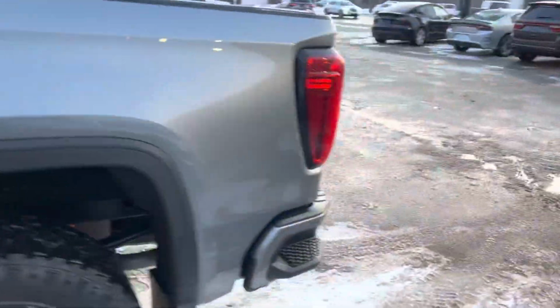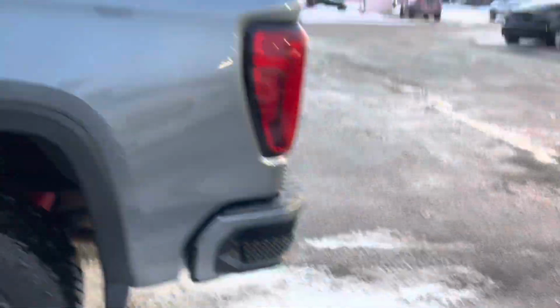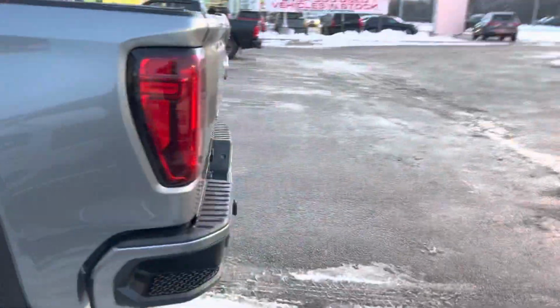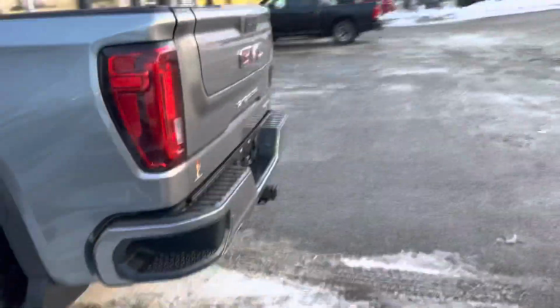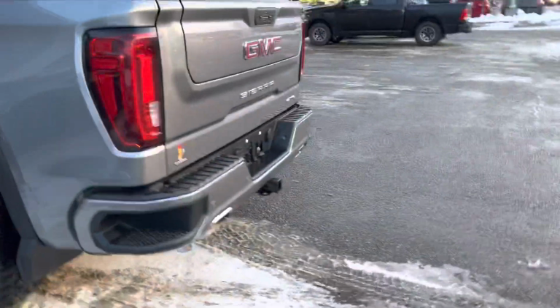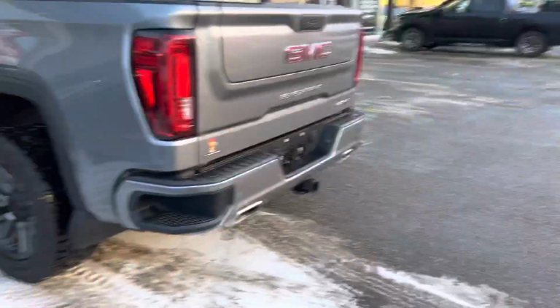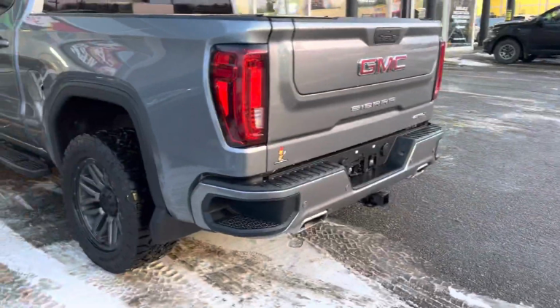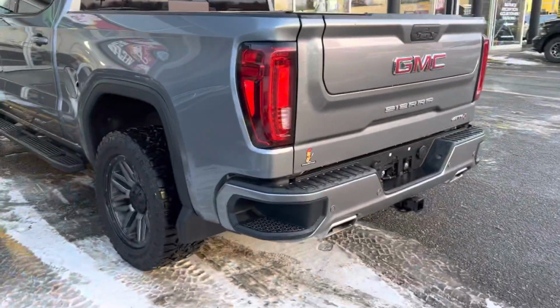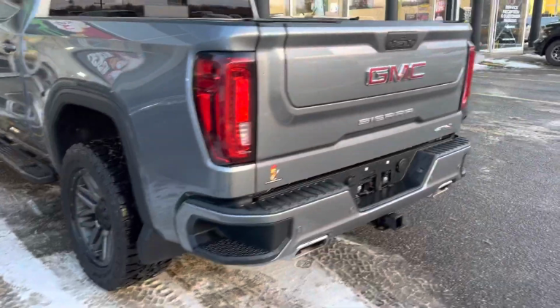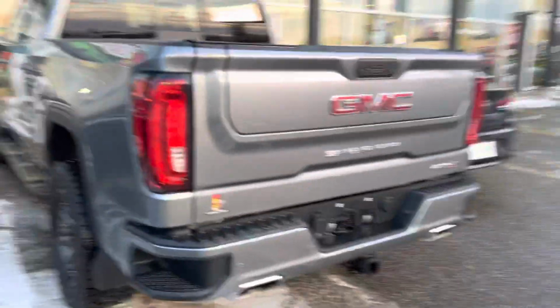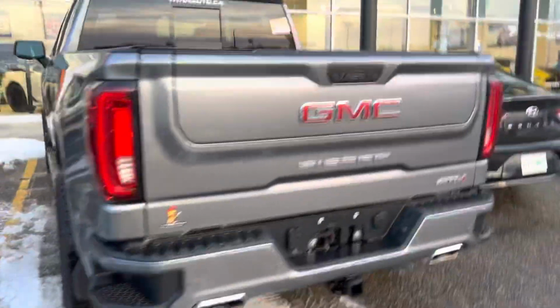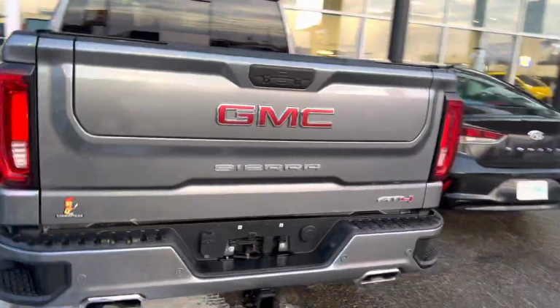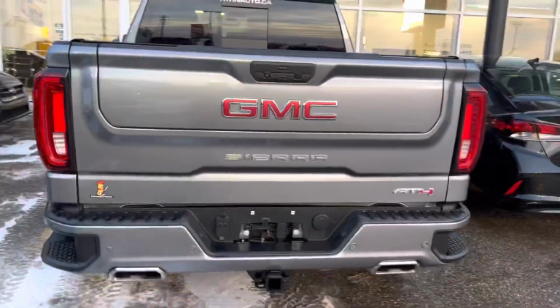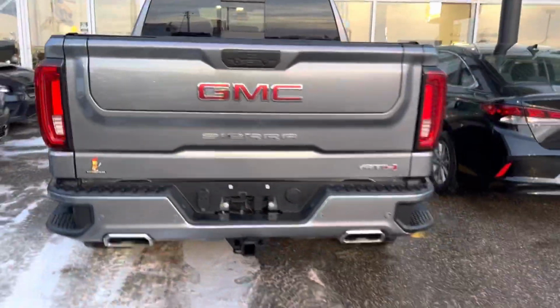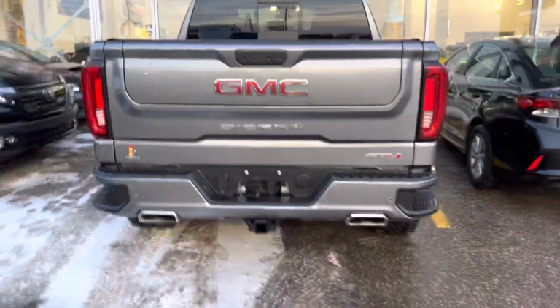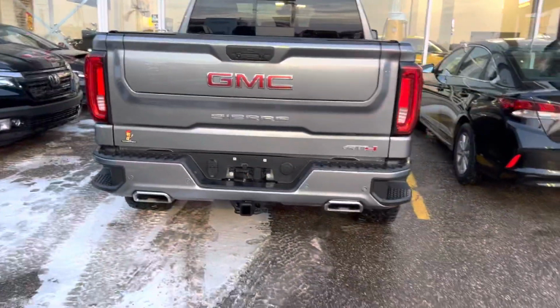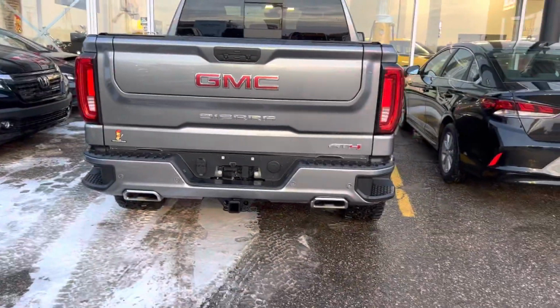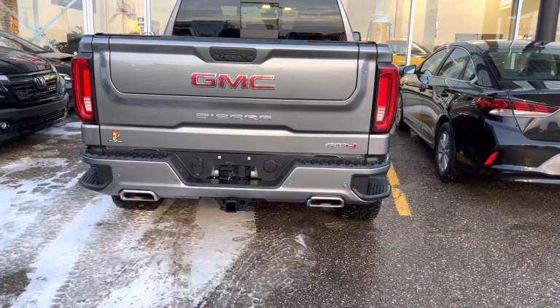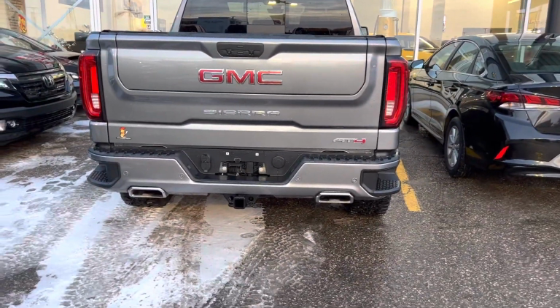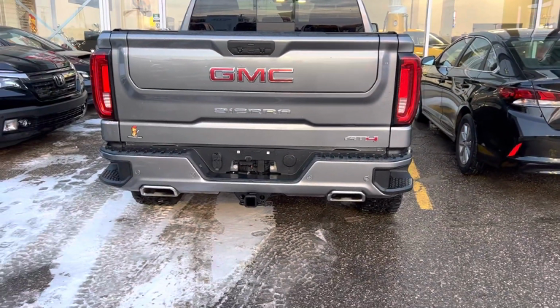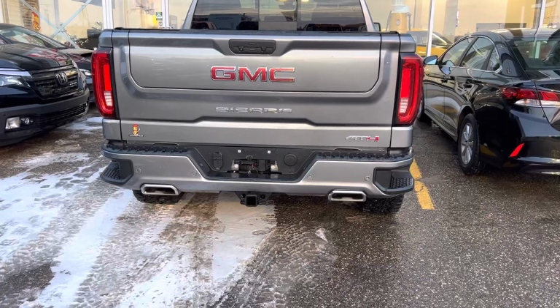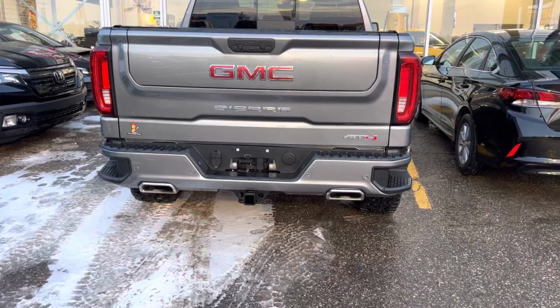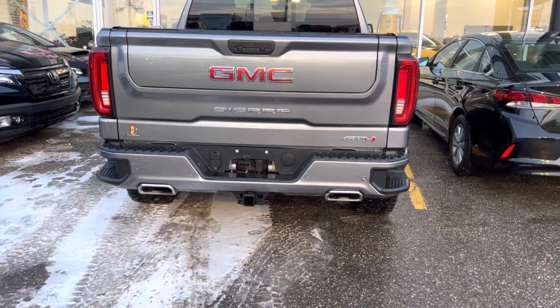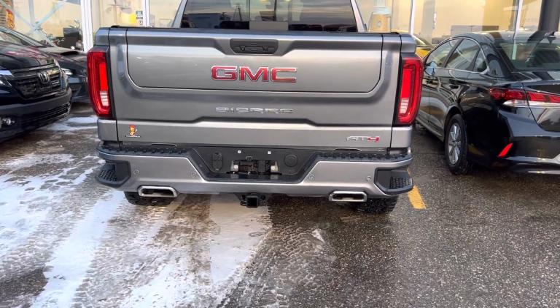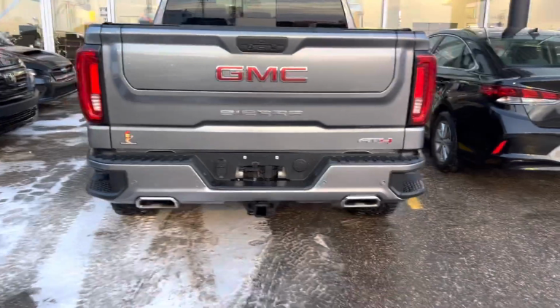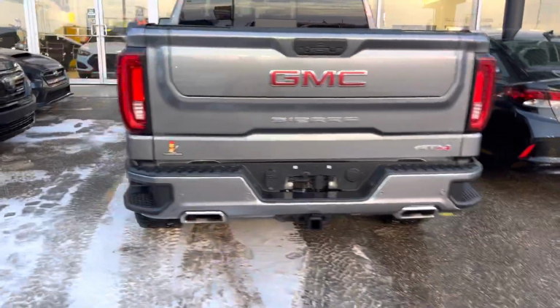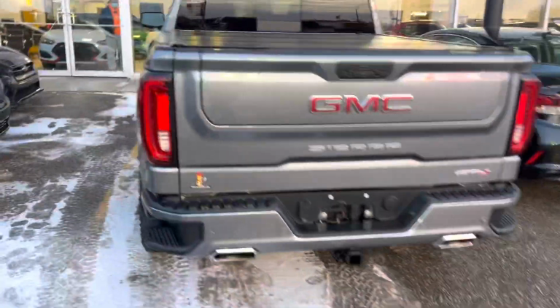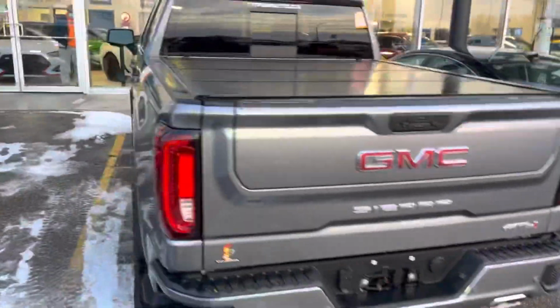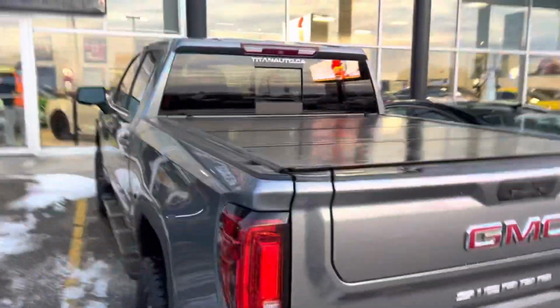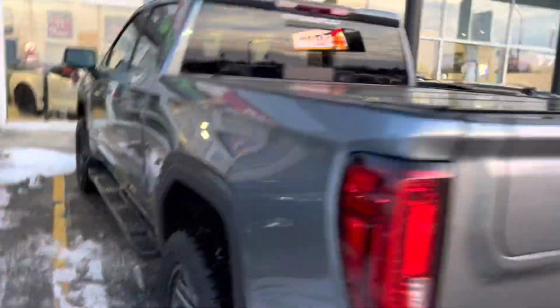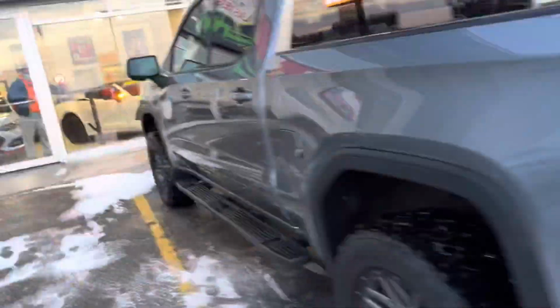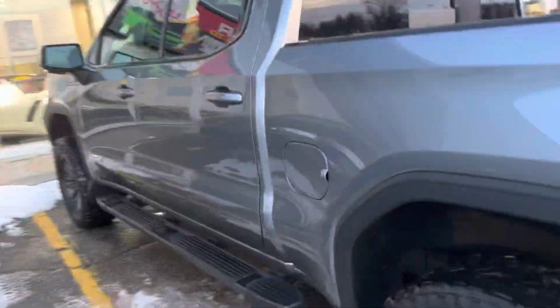Great condition front to back on this guy. You do have your backup sensors, upgraded tailgate cameras, backup camera as well as sensors. Step side, hard top tonneau cover on this guy too.